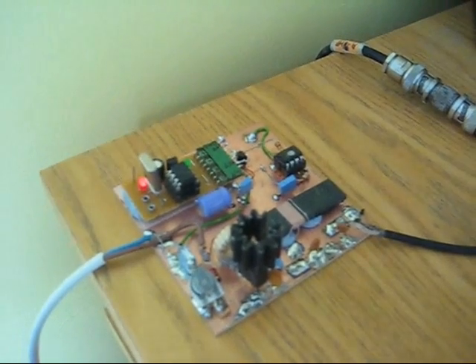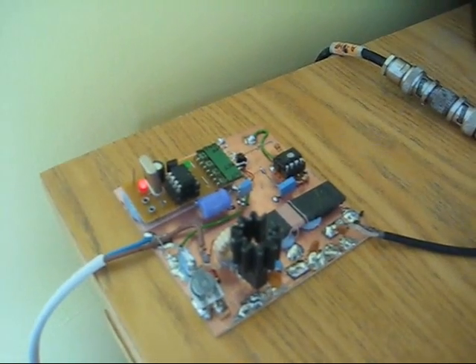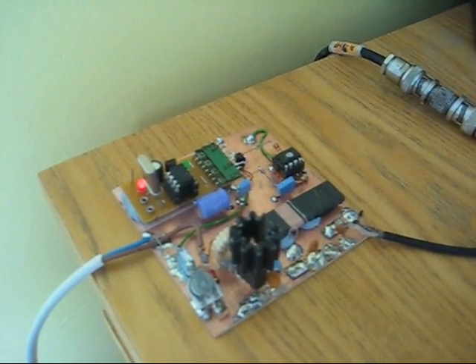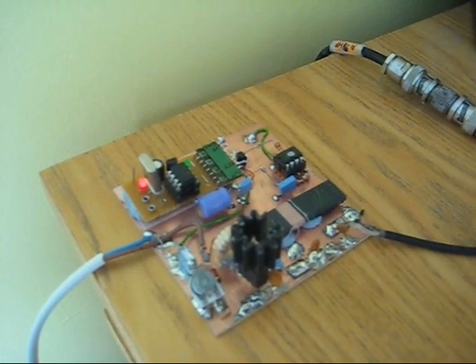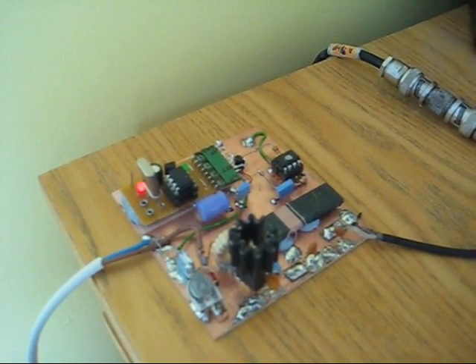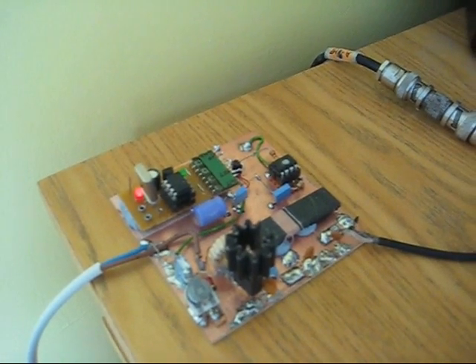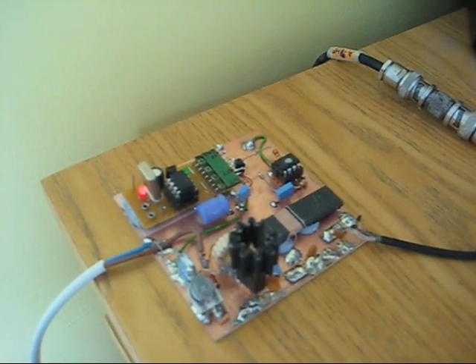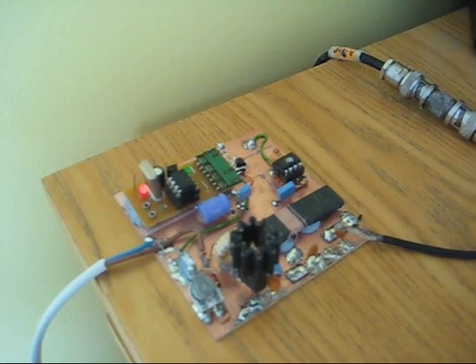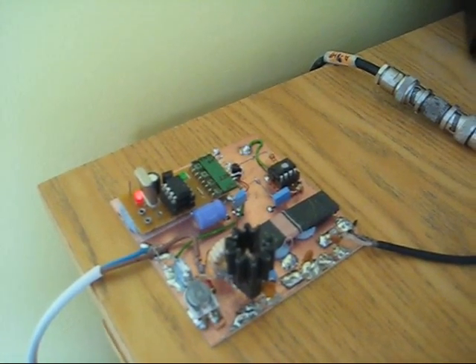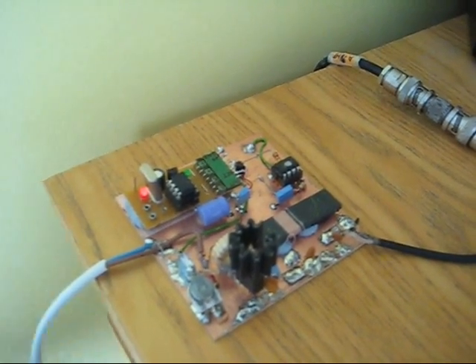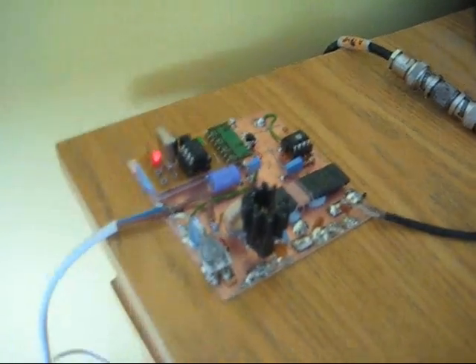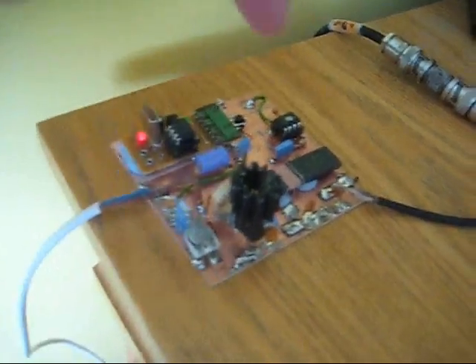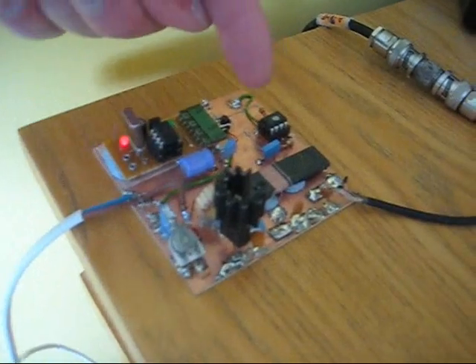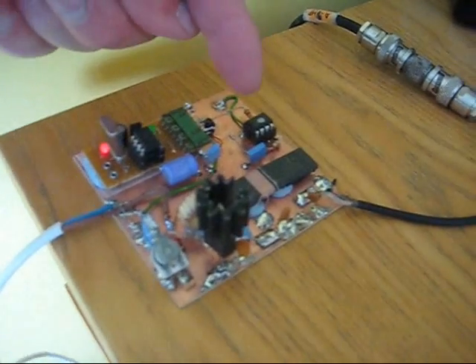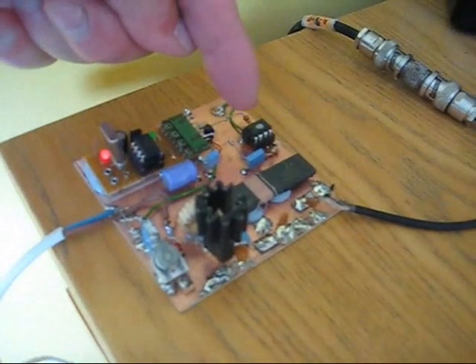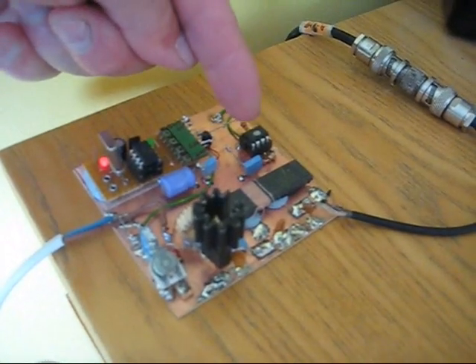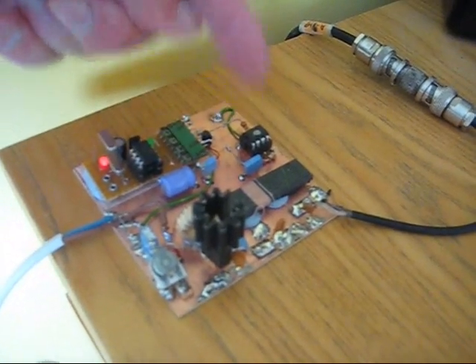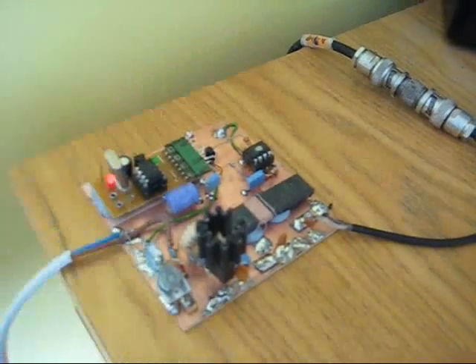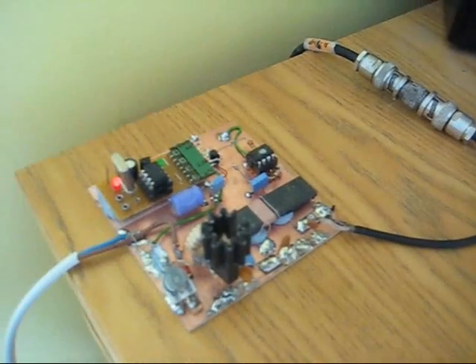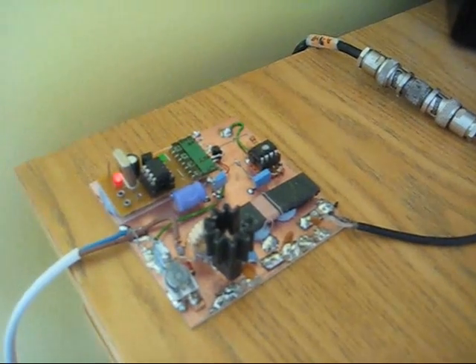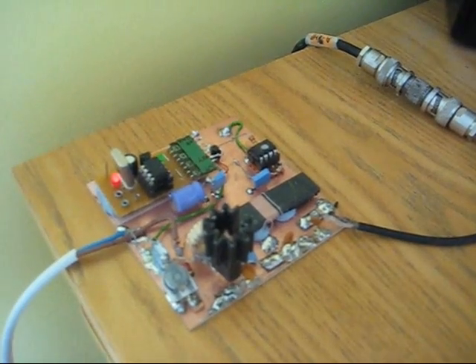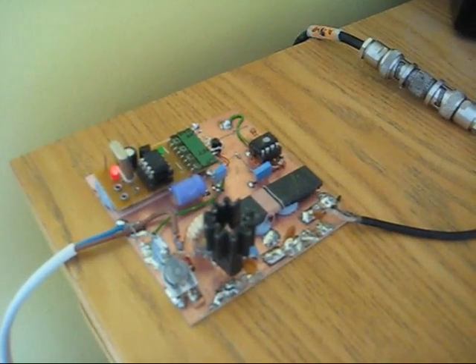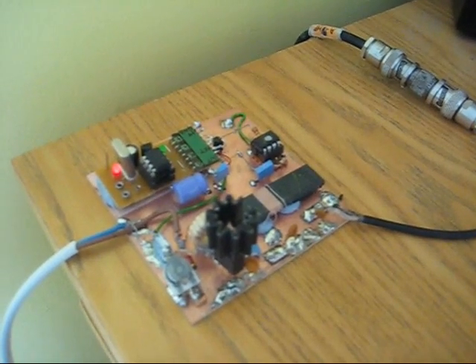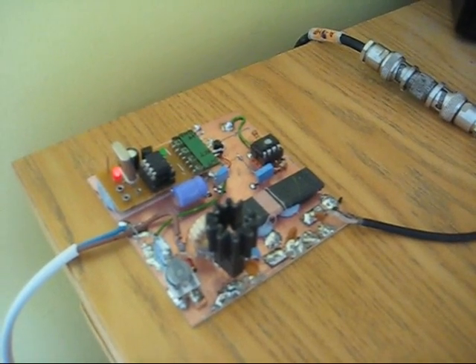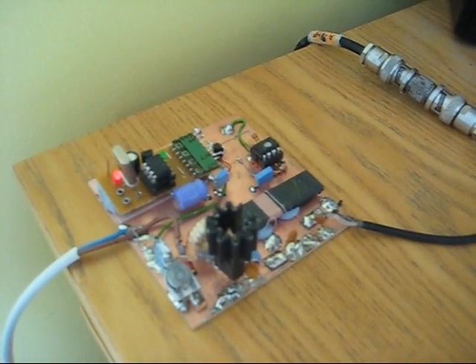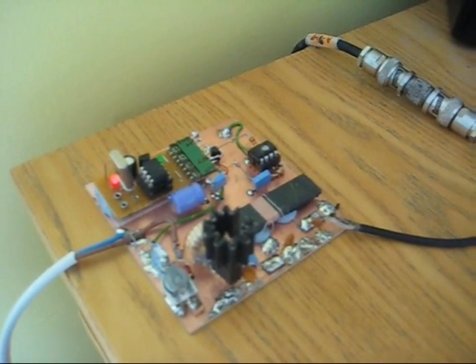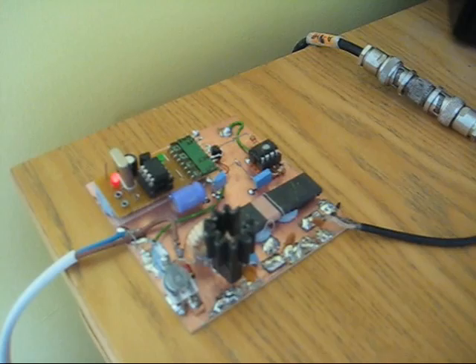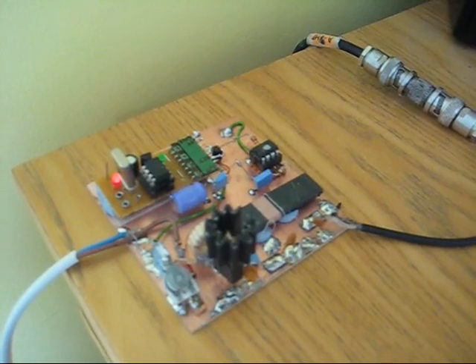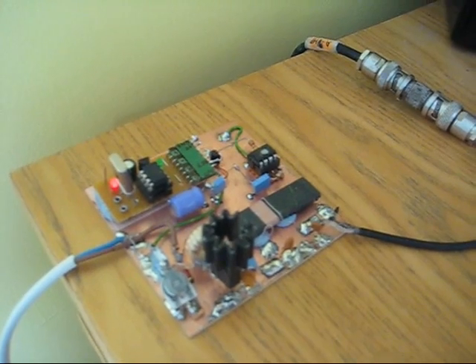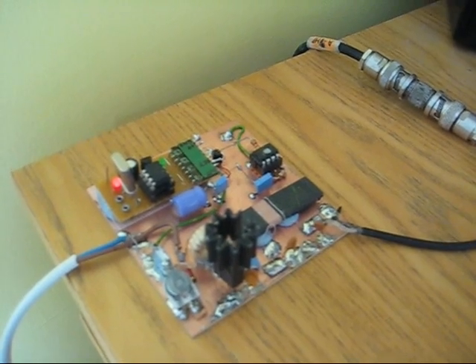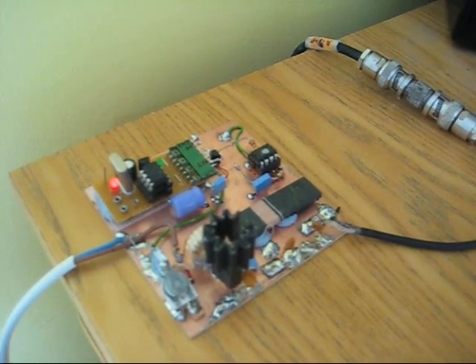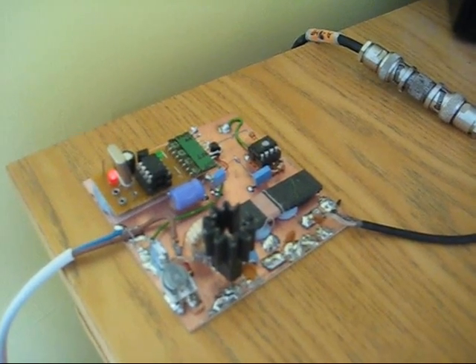The unit is in three parts. First of all a little keyer chip which is here by K1EL which sends QRSS3 messages.